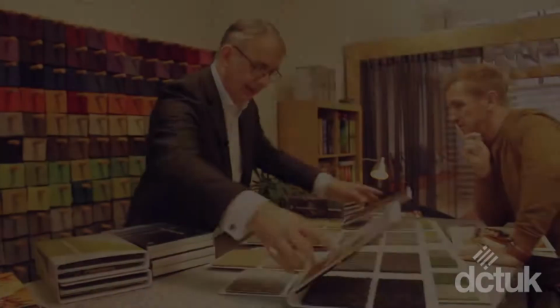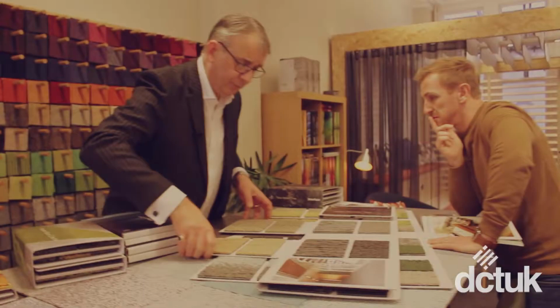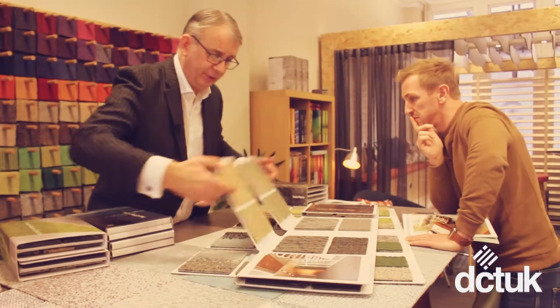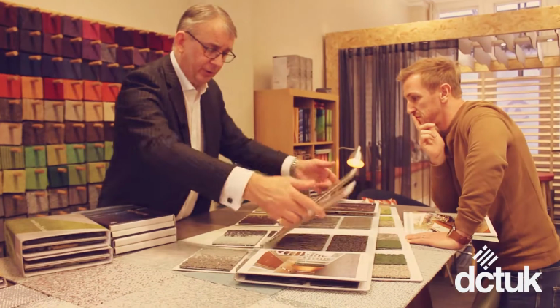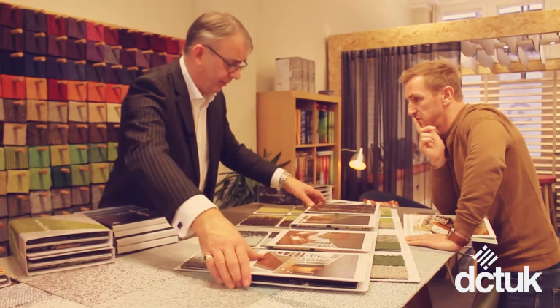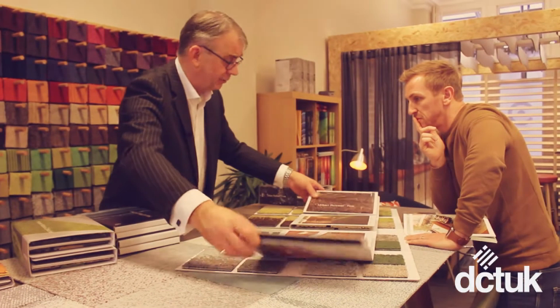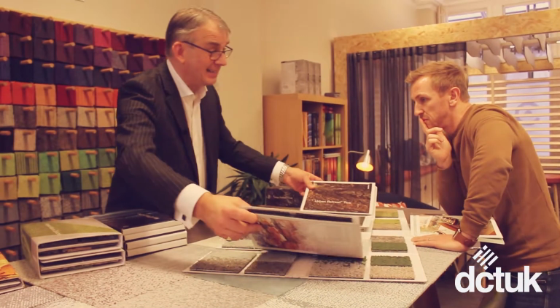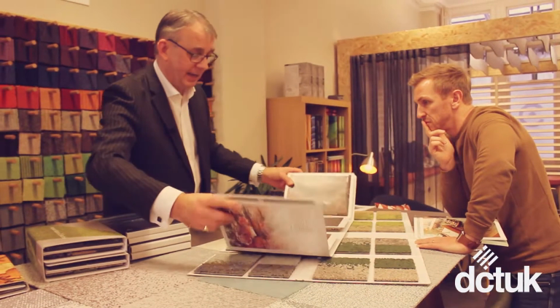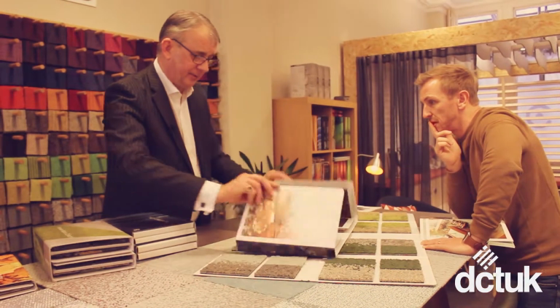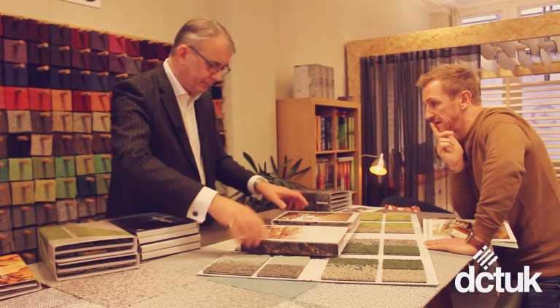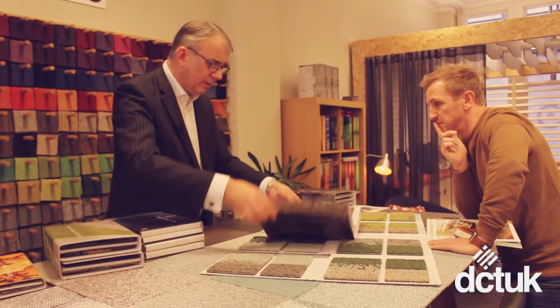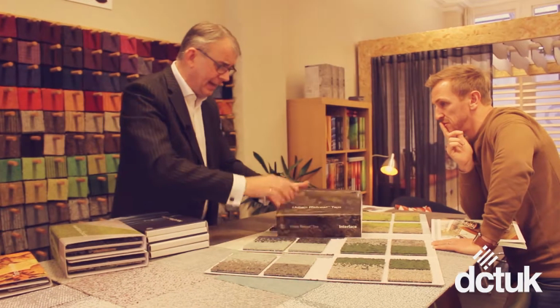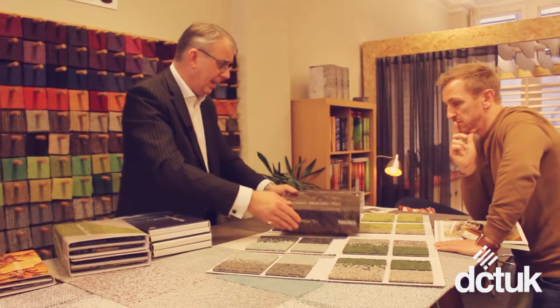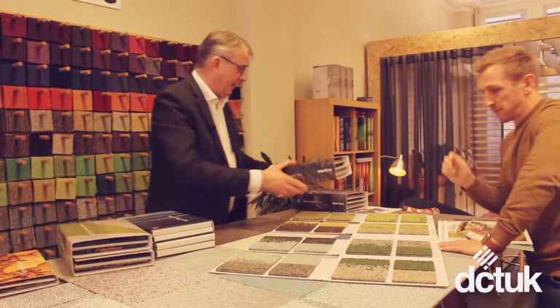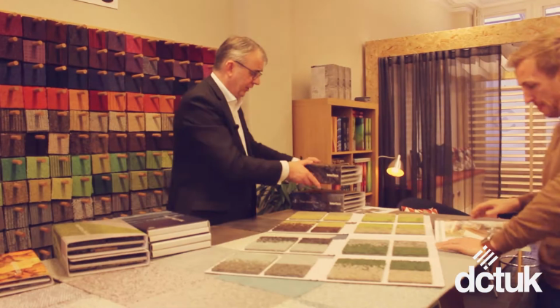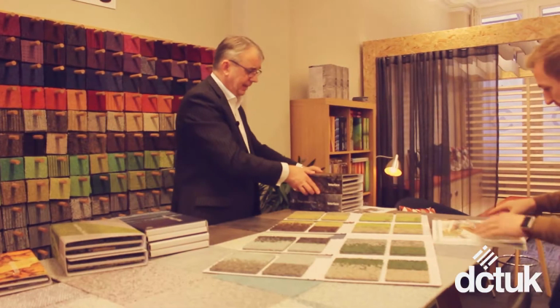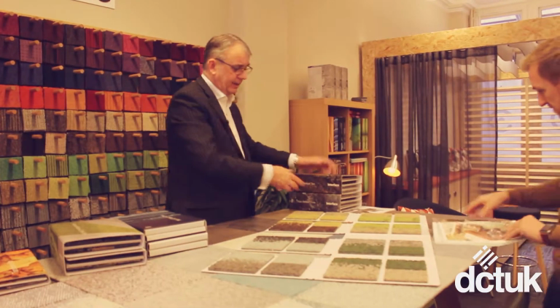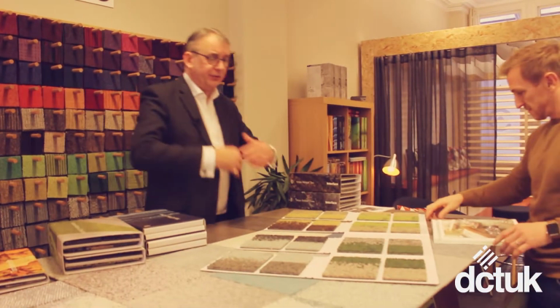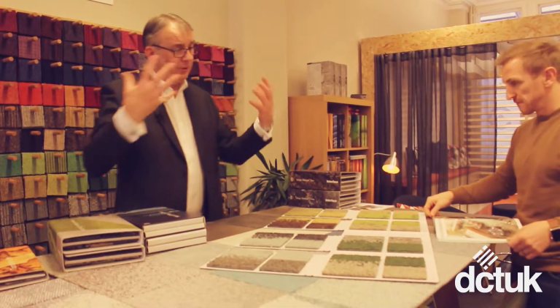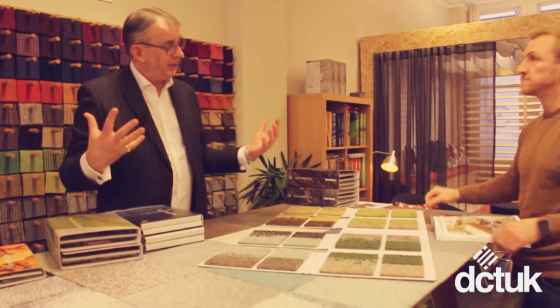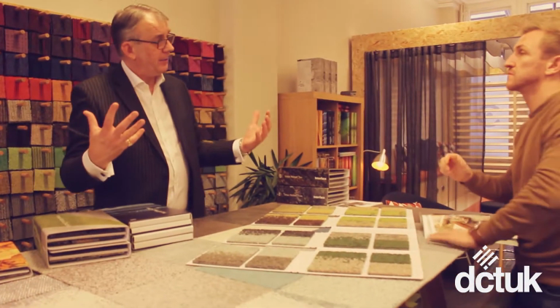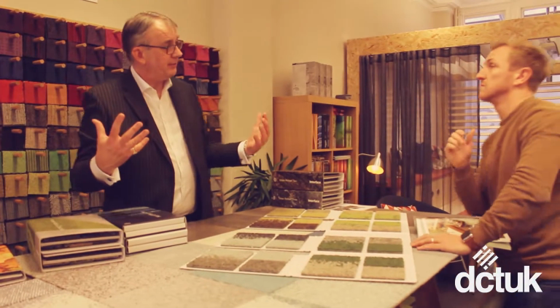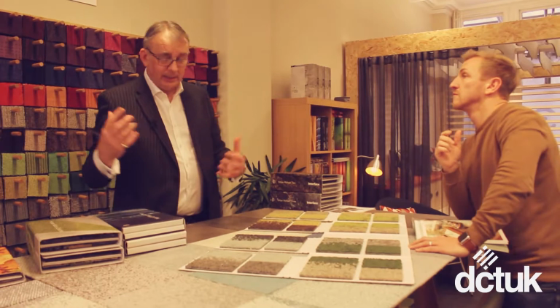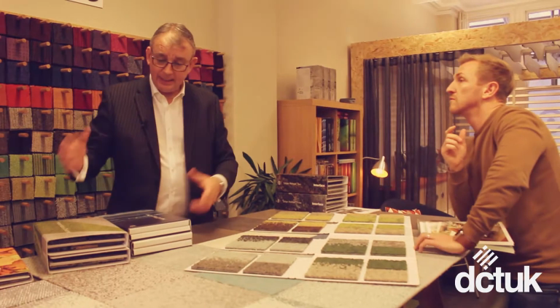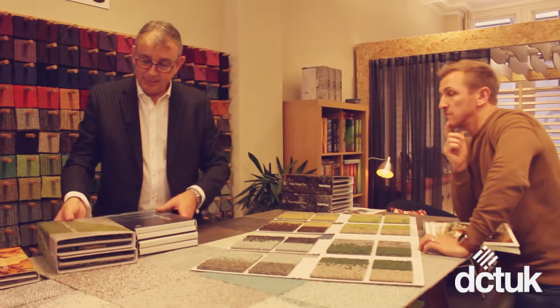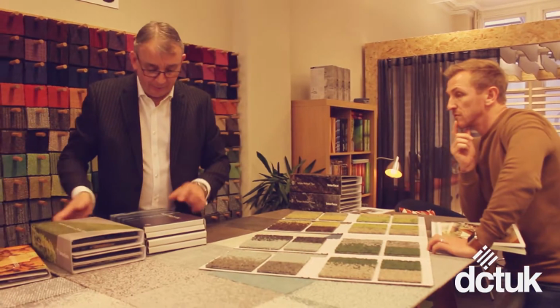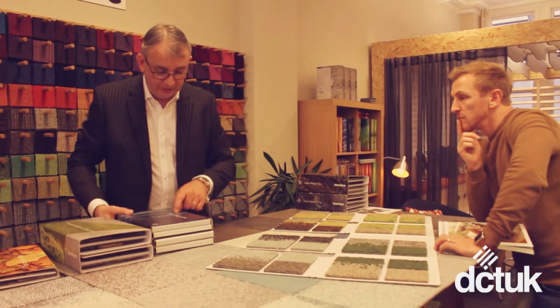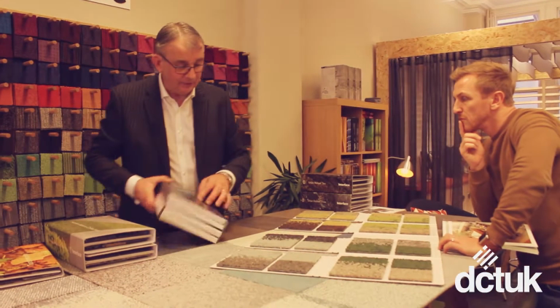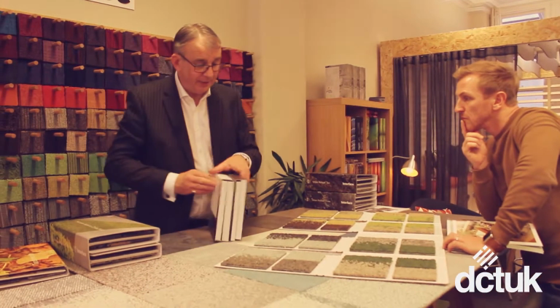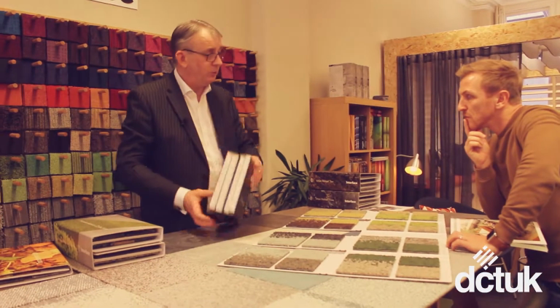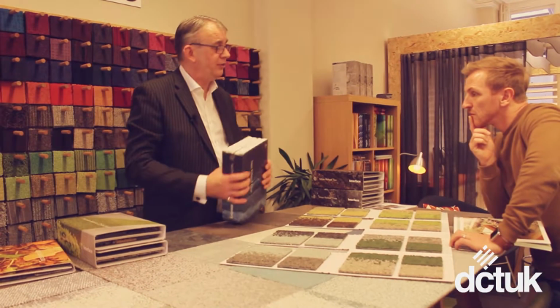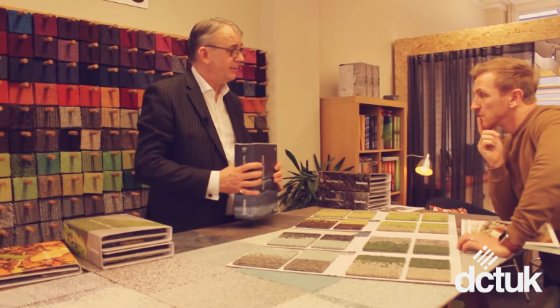Now, I'm going to show you another product here called Net Effects. Again, encapsulating the sustainable side of our business. This product here was actually made of old fishing nets.